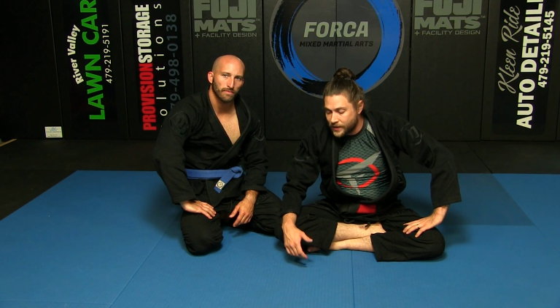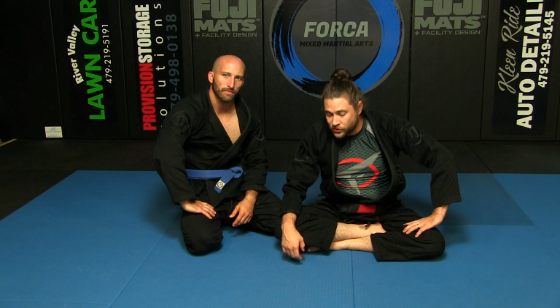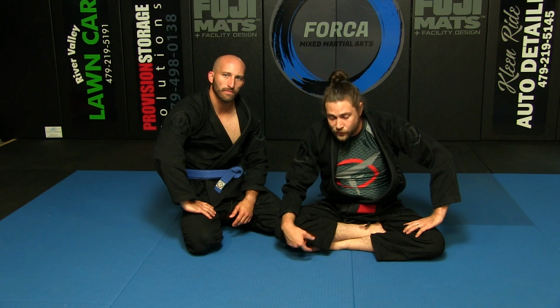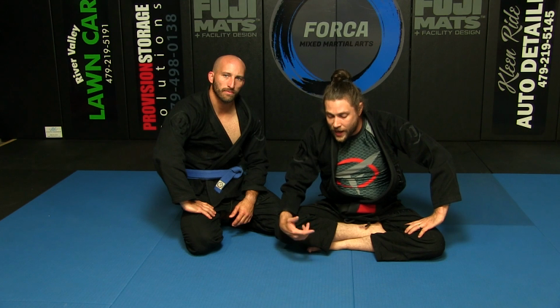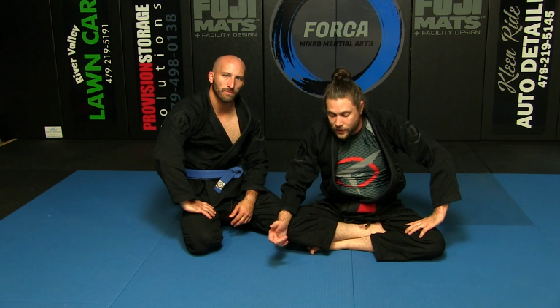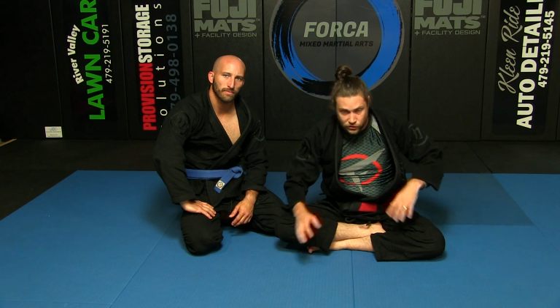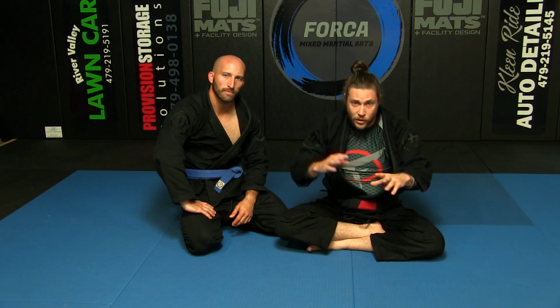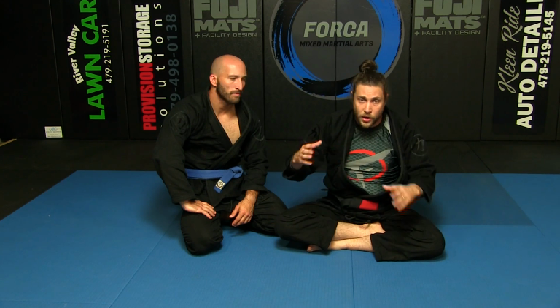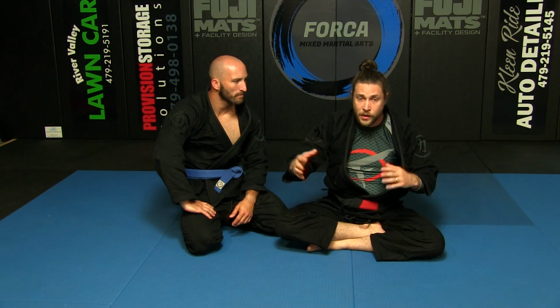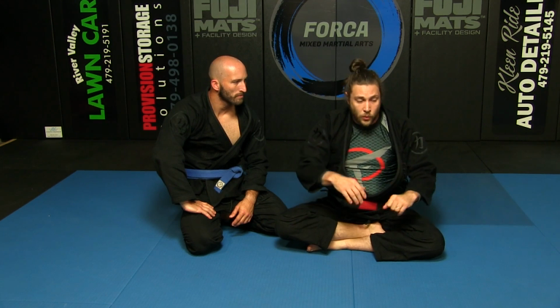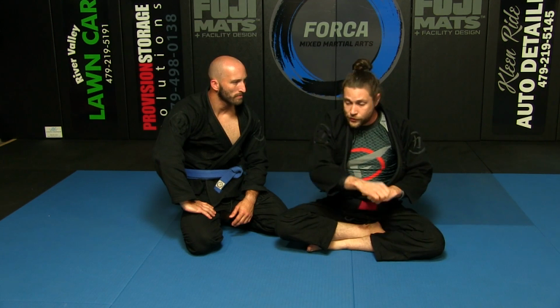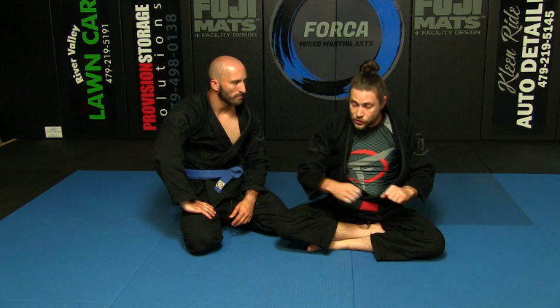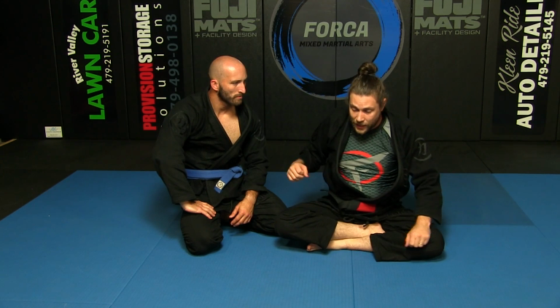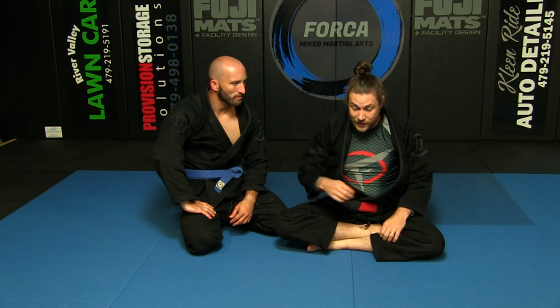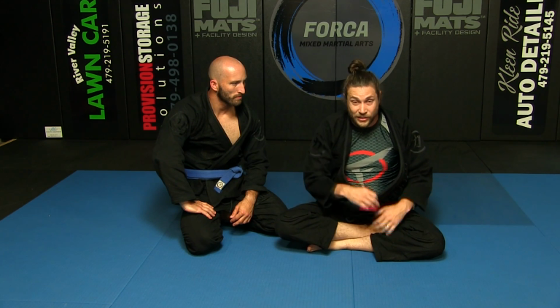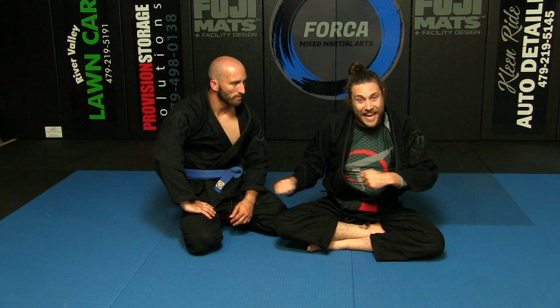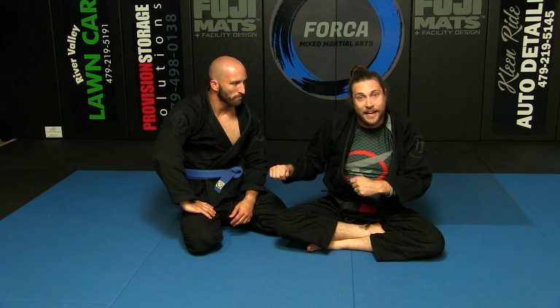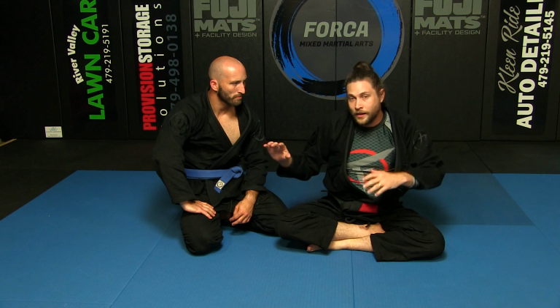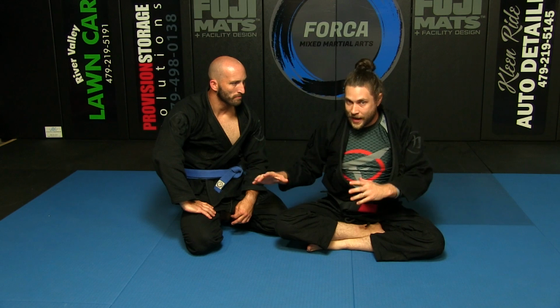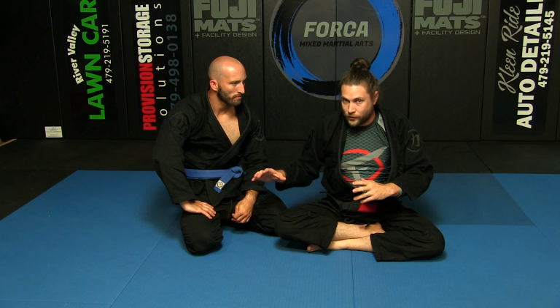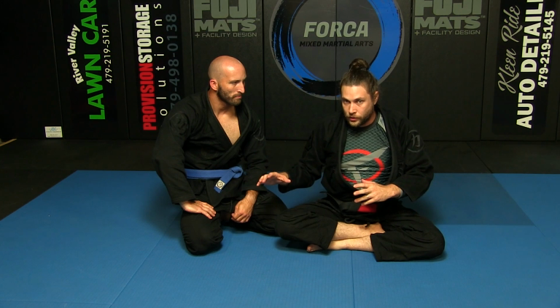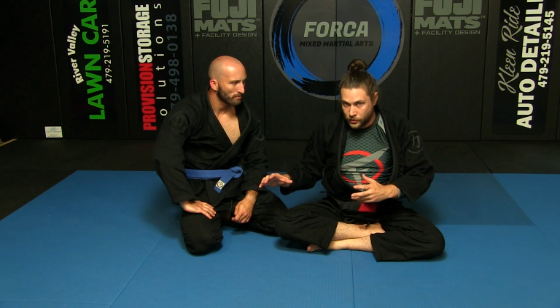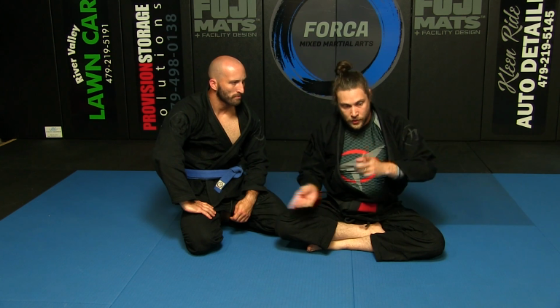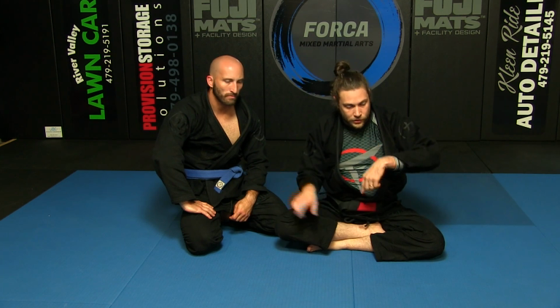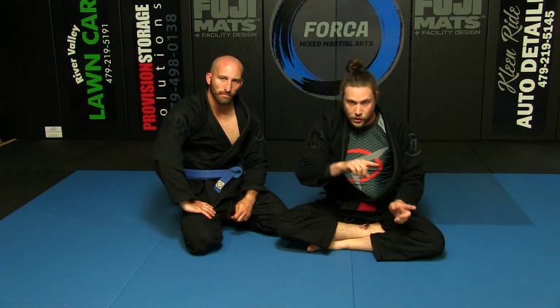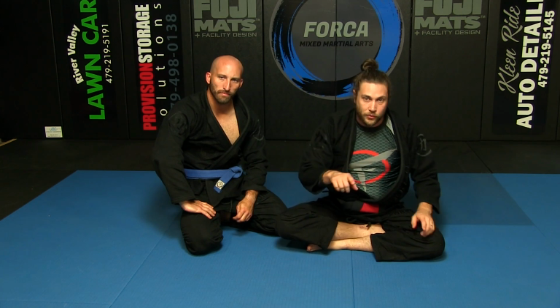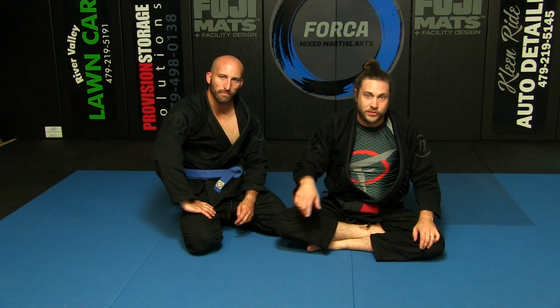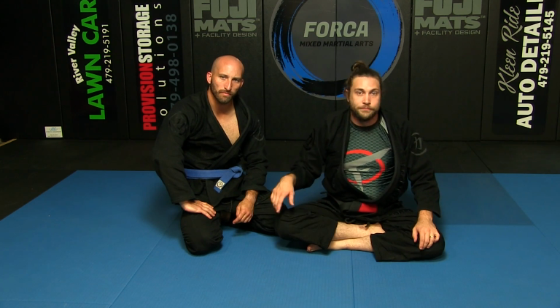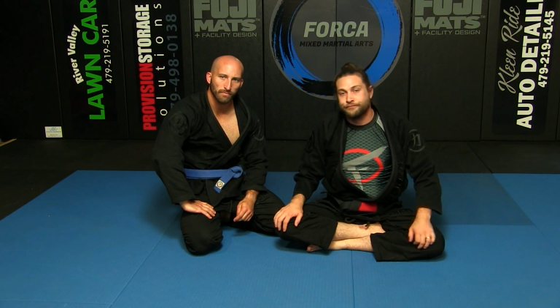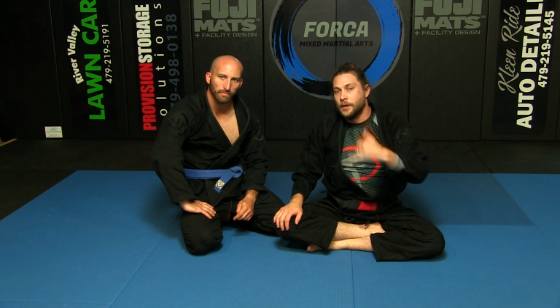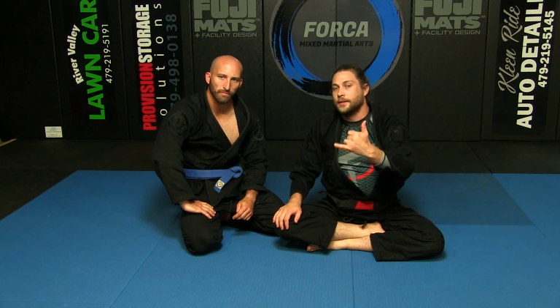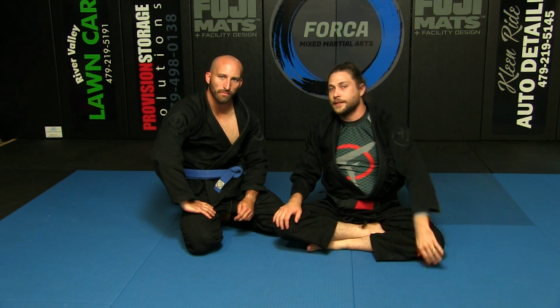That's a little sleeve drag, a two-on-one — whatever you do to kind of get to a side half guard, then you turn them over with that sleeve. Thanks, guys.